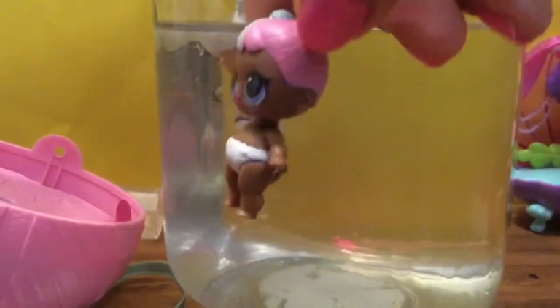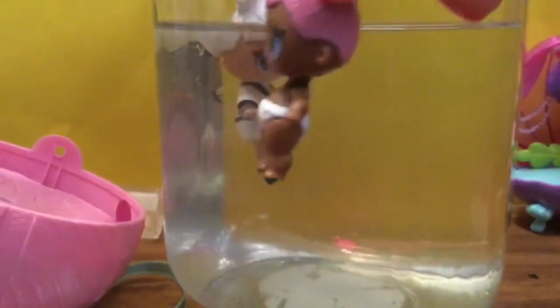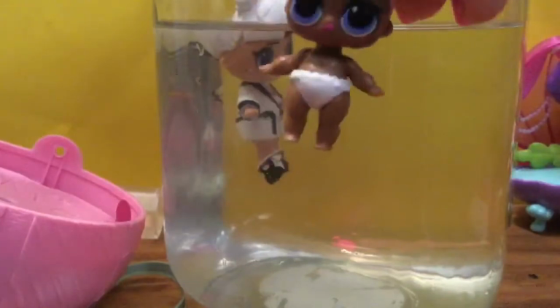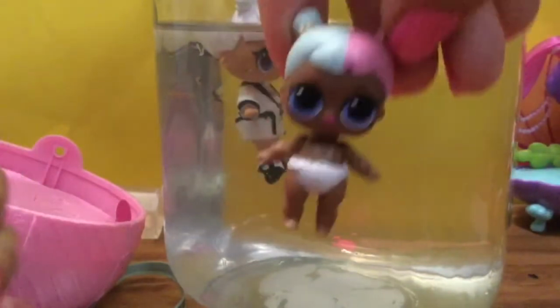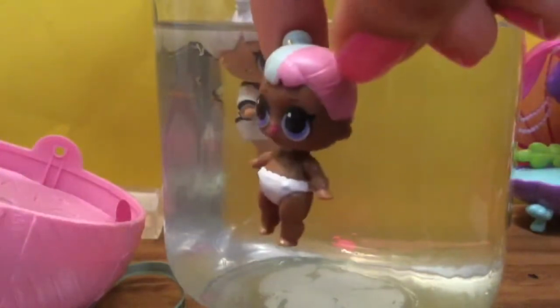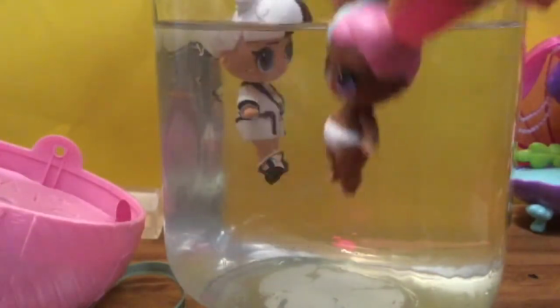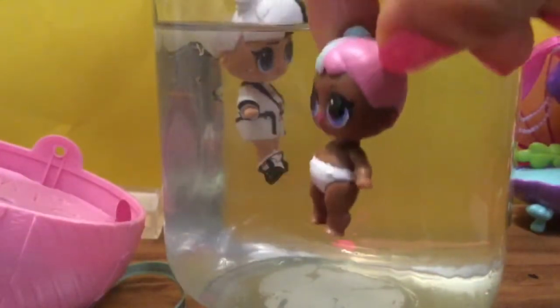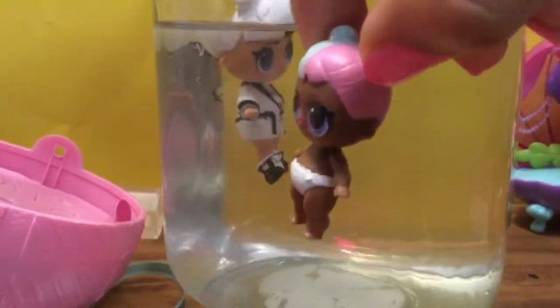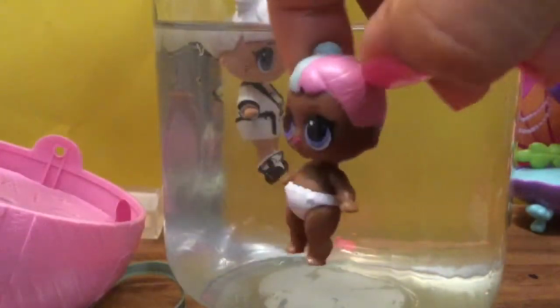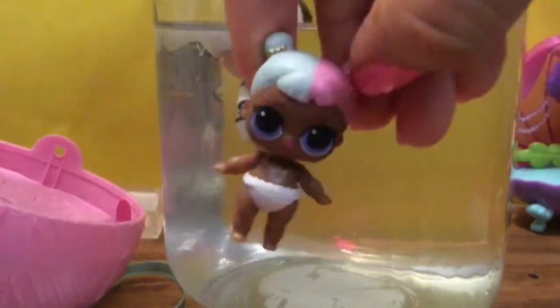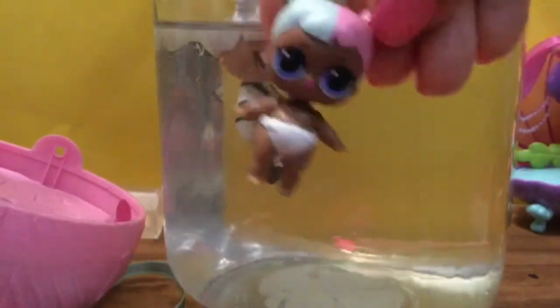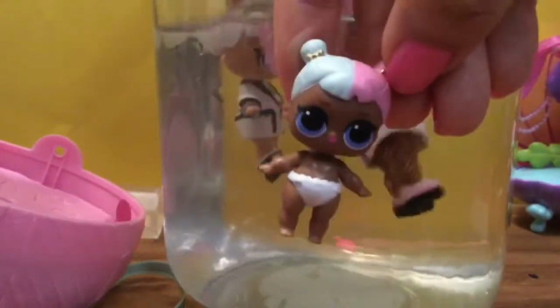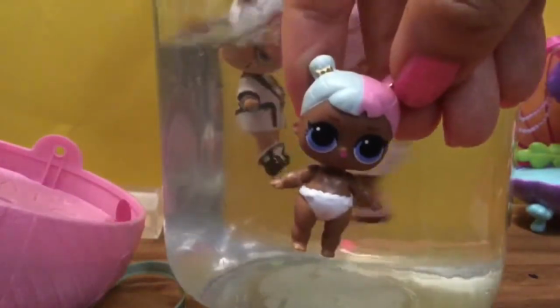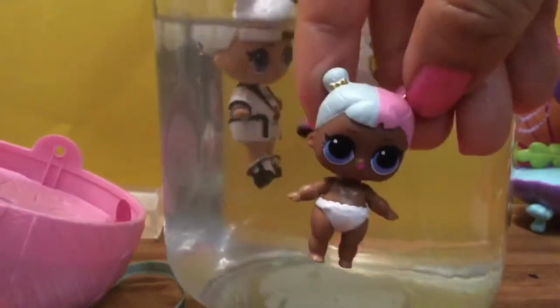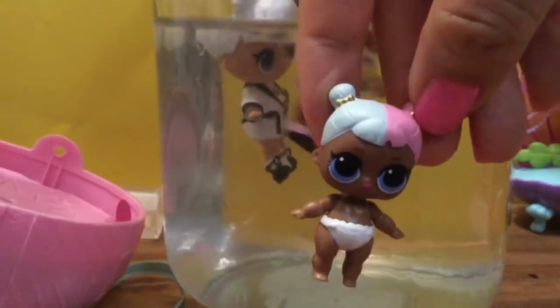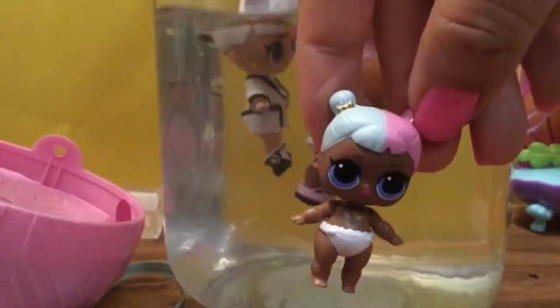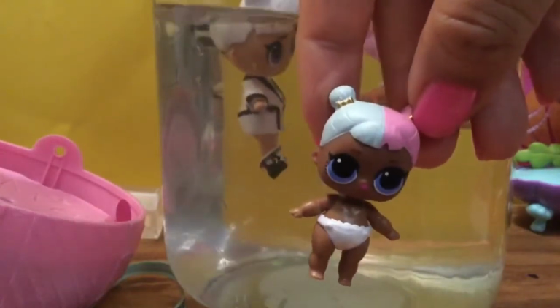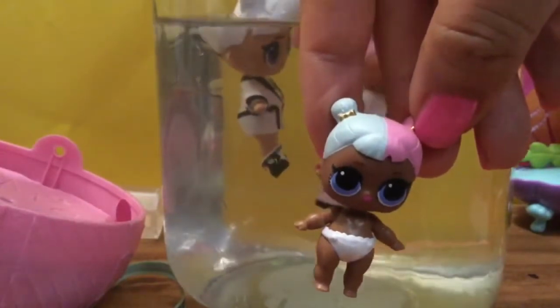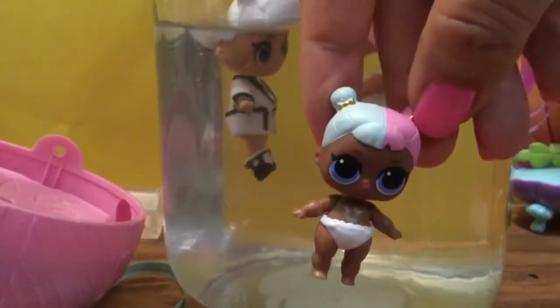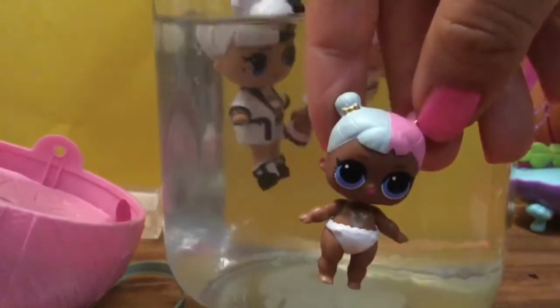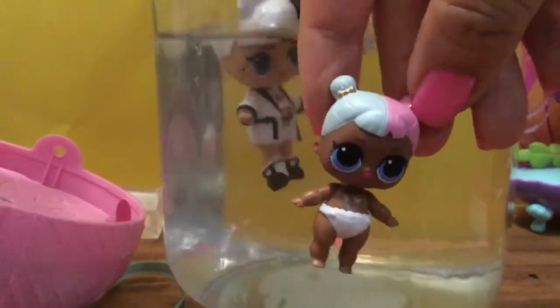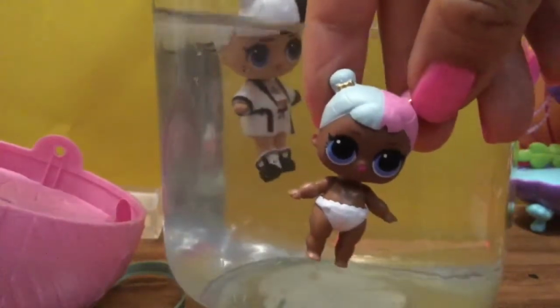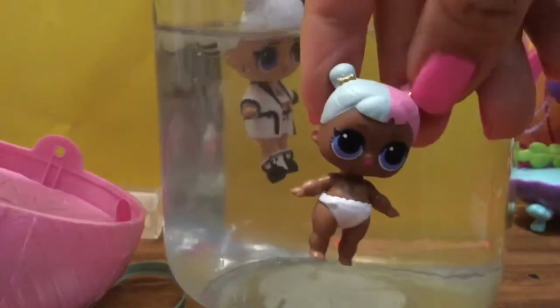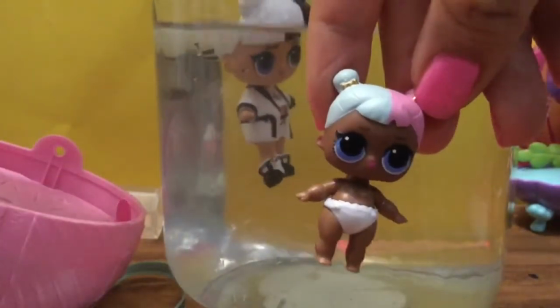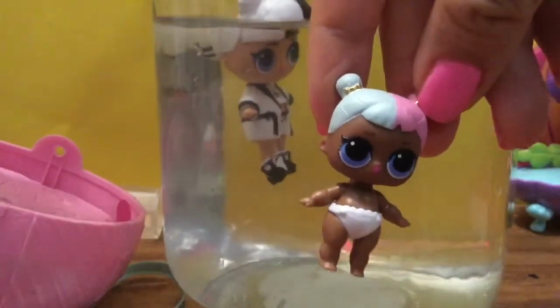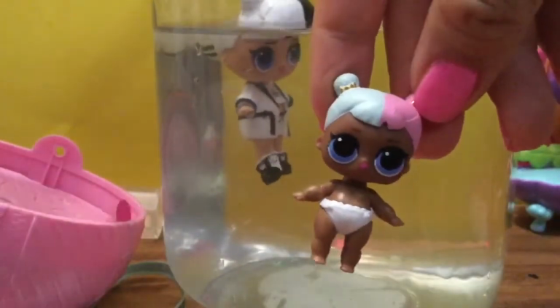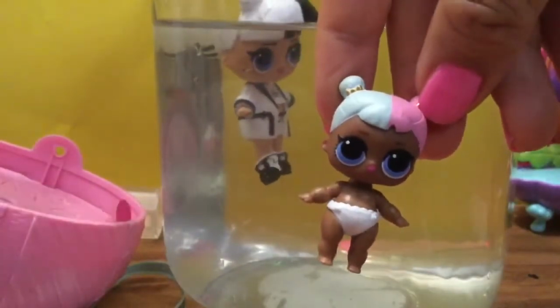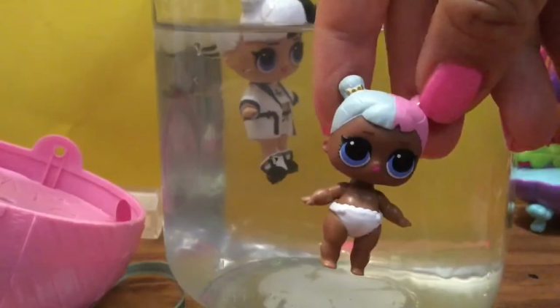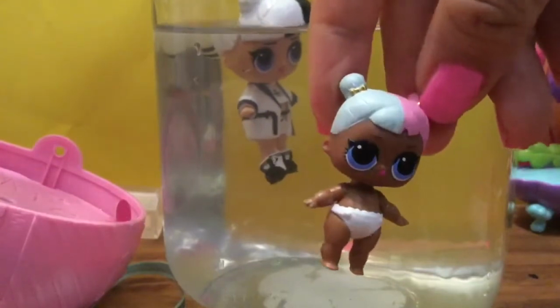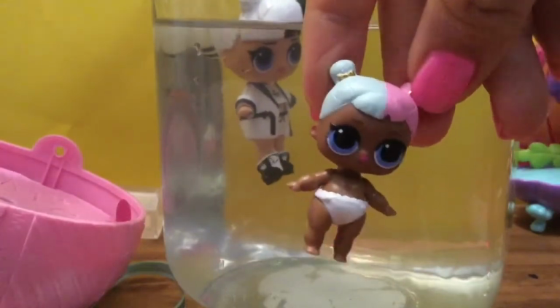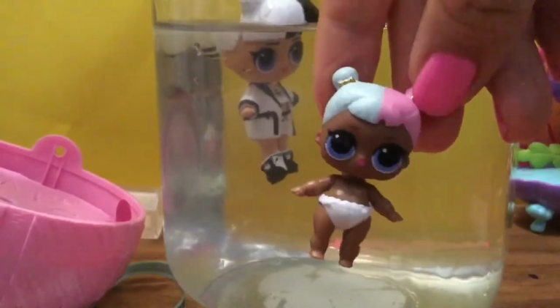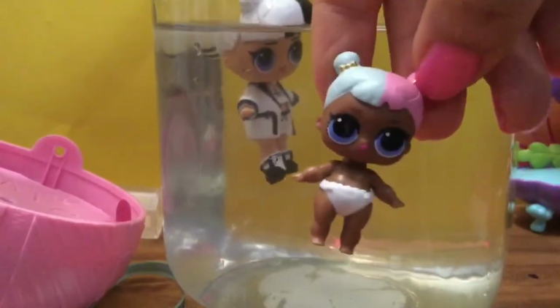She put slime in my diaper! Anyhow, I hope you enjoyed this video. Be sure to like, subscribe, and comment and tell me which one of your Series 3 Wave 2 LOLs you hope to get. Be sure to stay tuned for my very big giveaway! Thanks for watching and bye now!